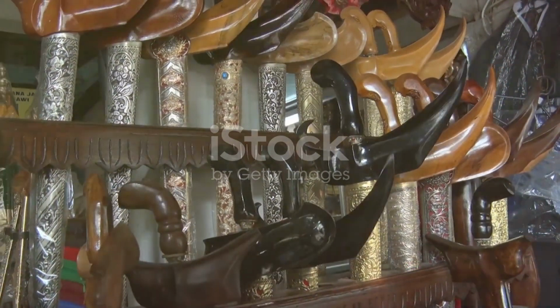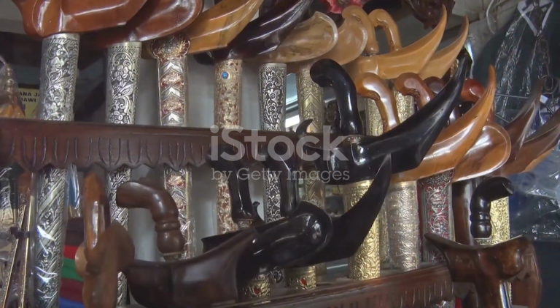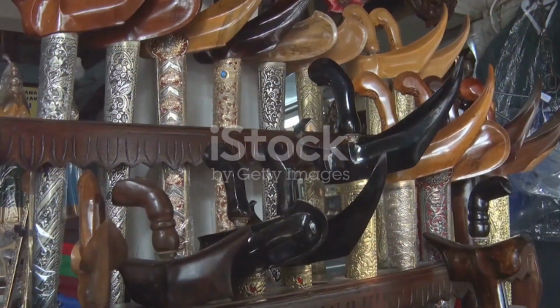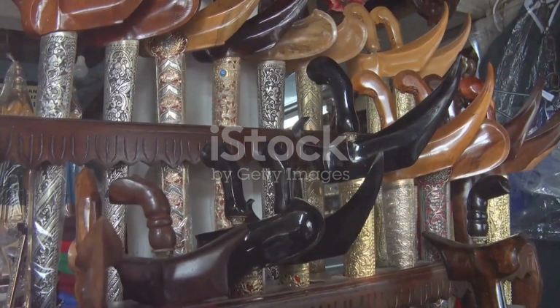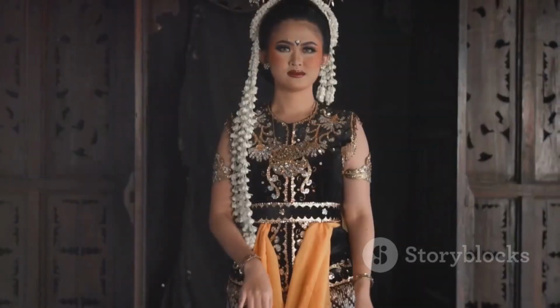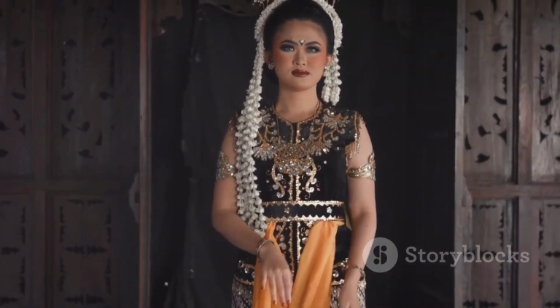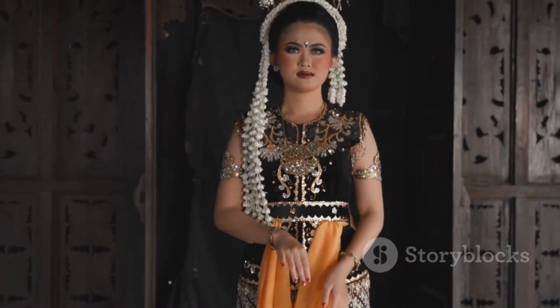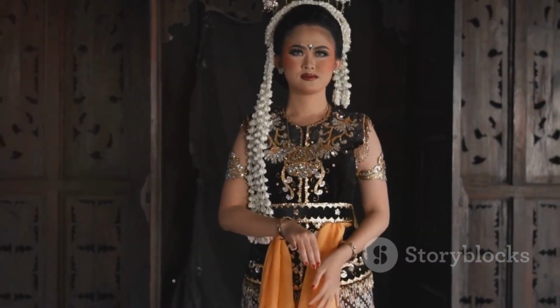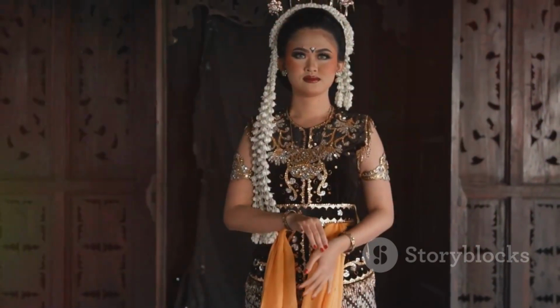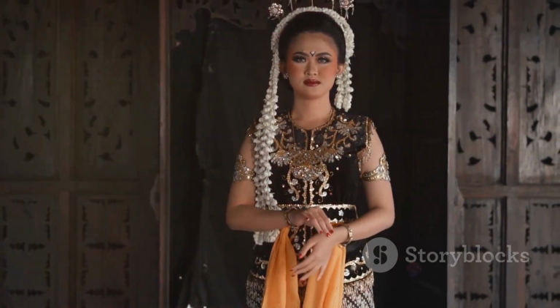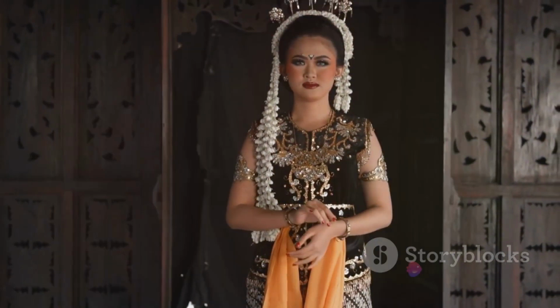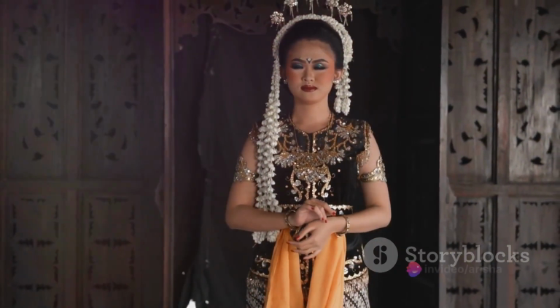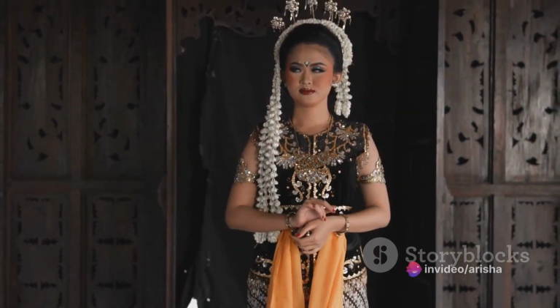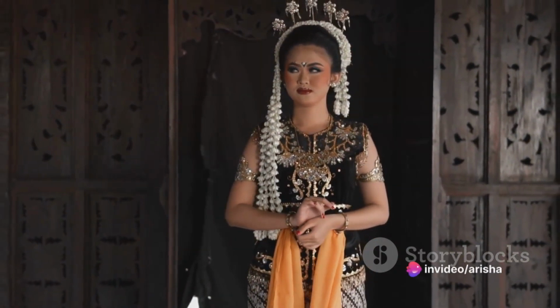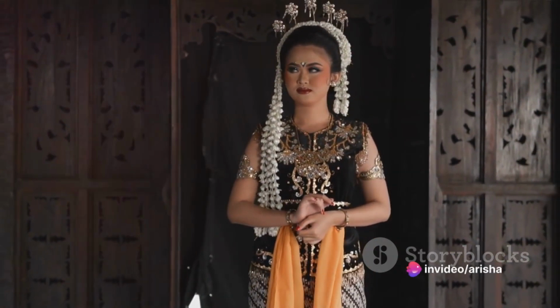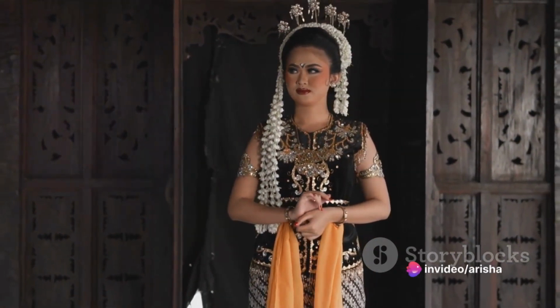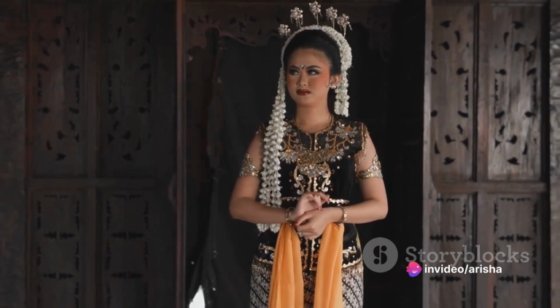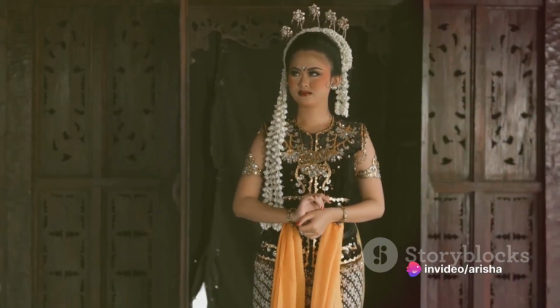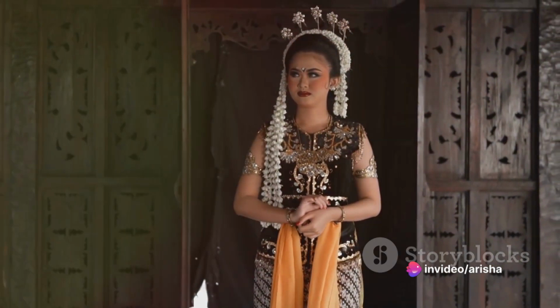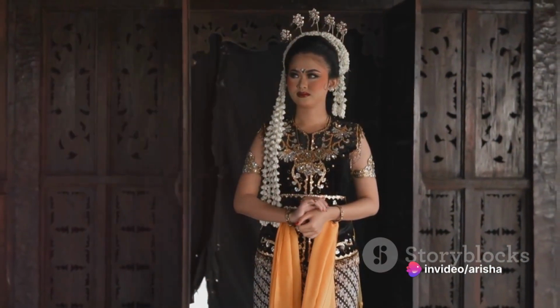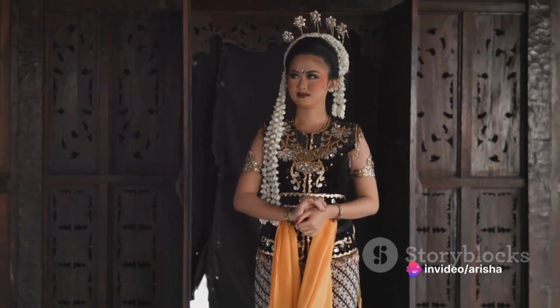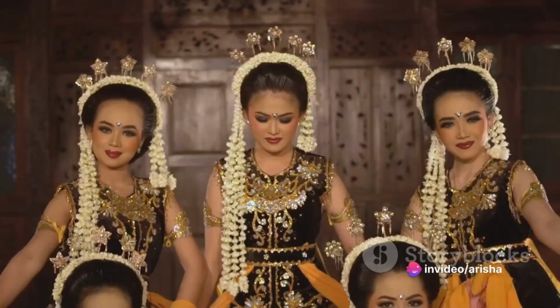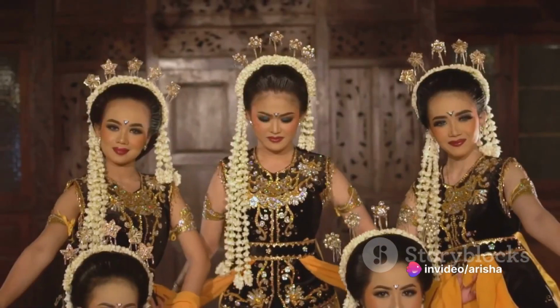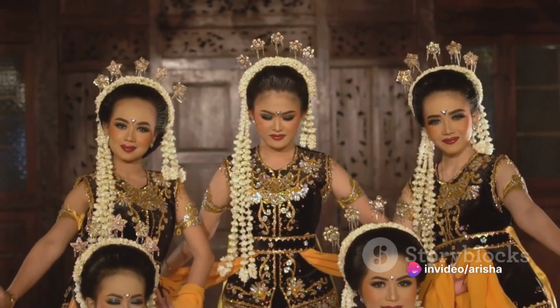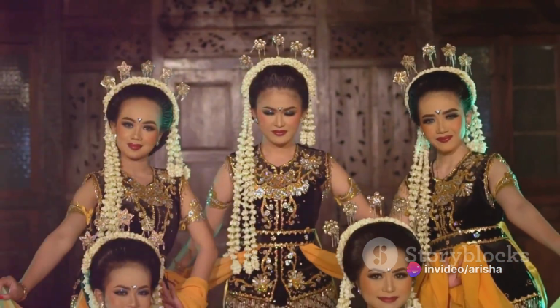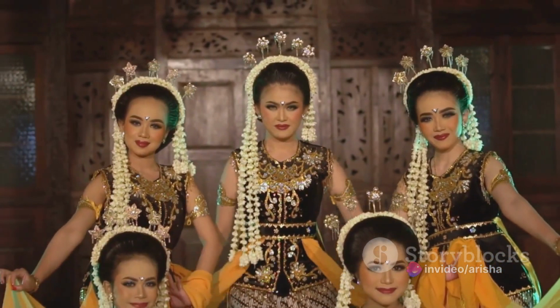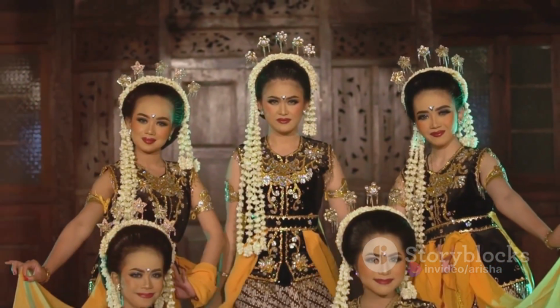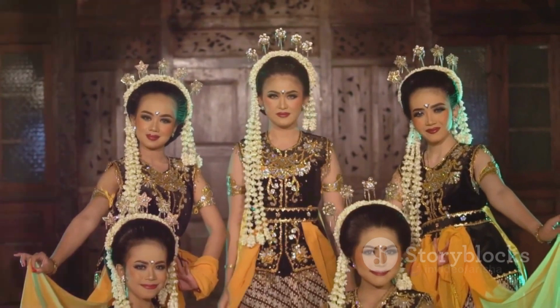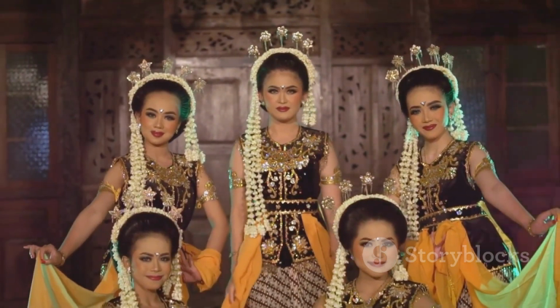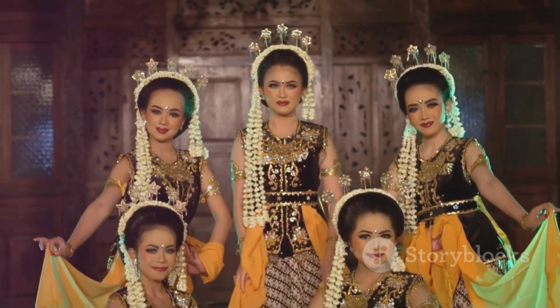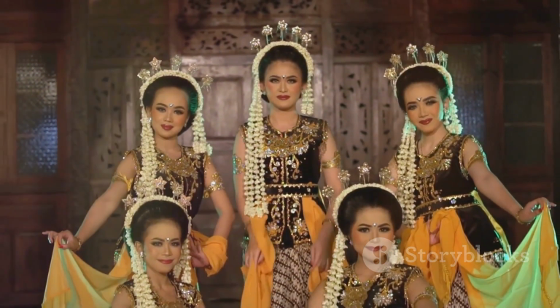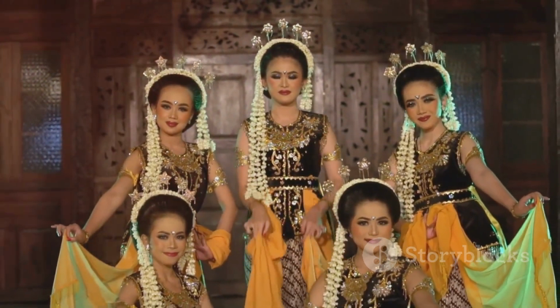The elegant design of the keris combines elements of strength, as seen in the sturdy and sharp blade, with elements of finesse, as seen in the beautiful pamor and intricately carved handle. This reflects the Javanese philosophy of balance in life.